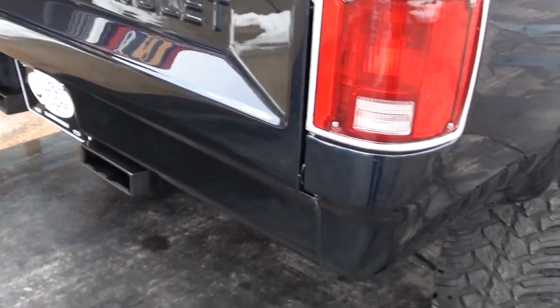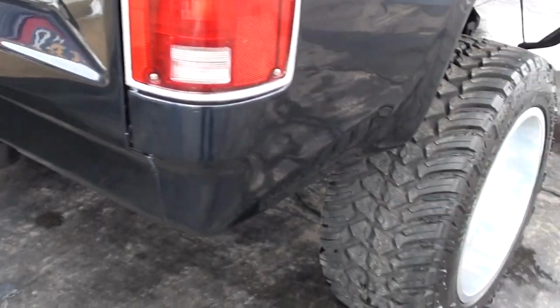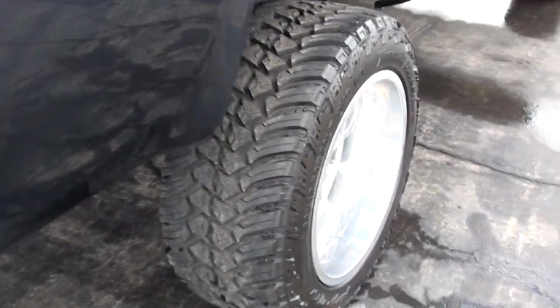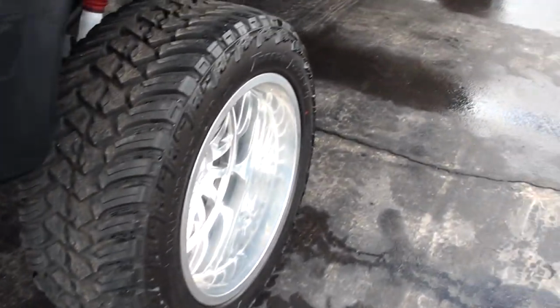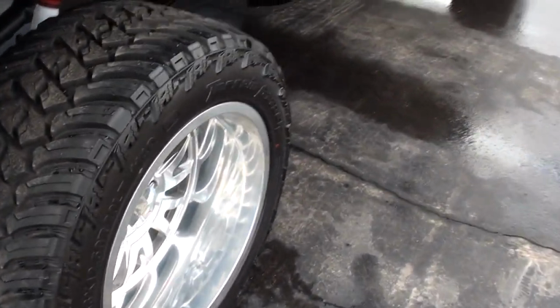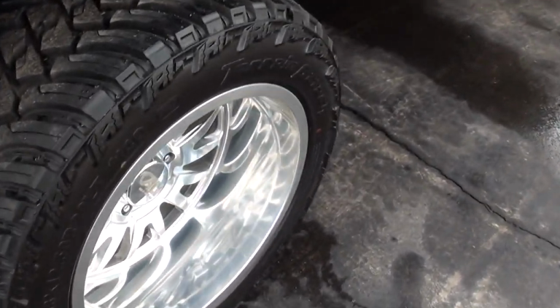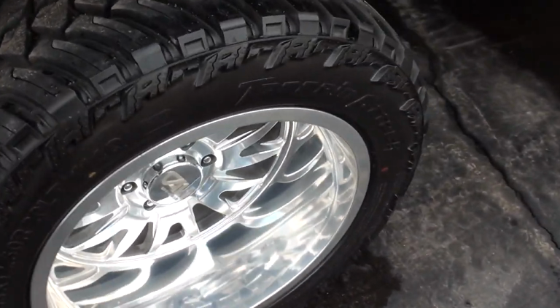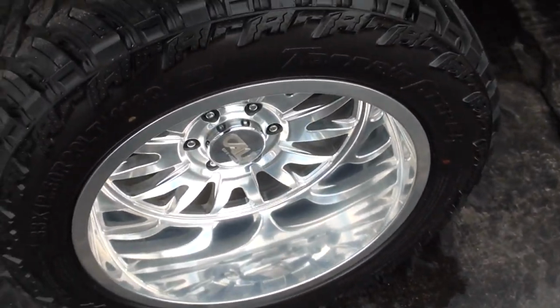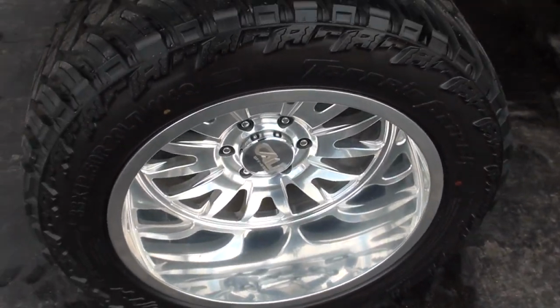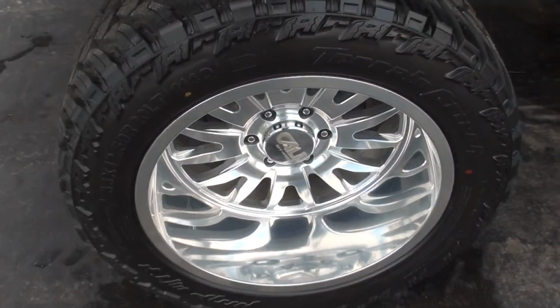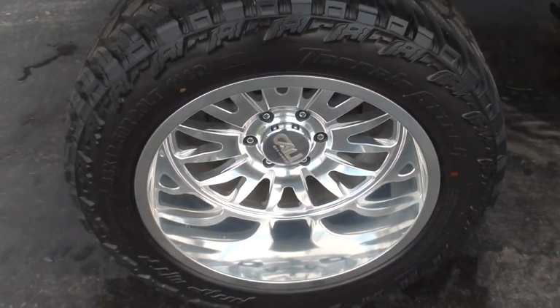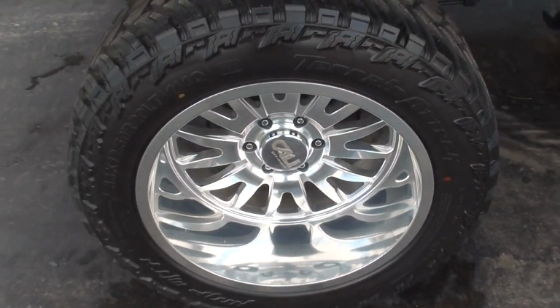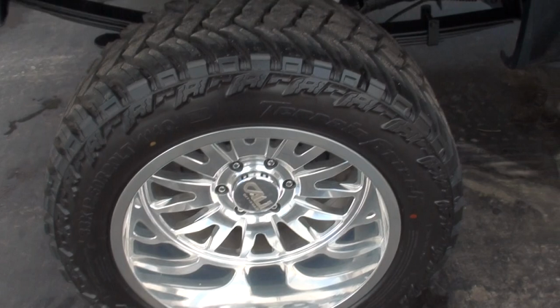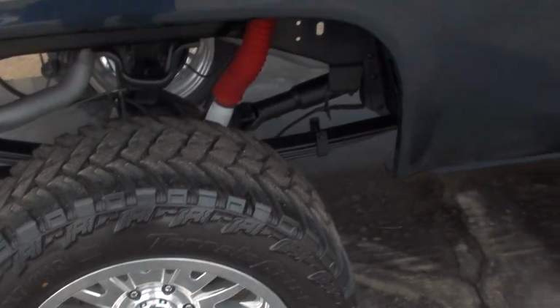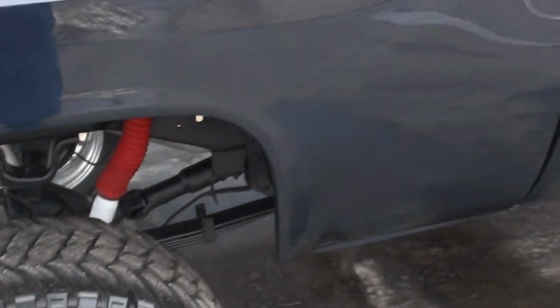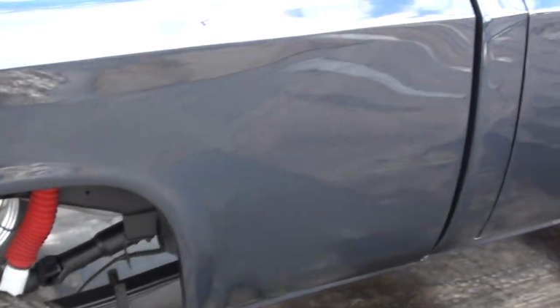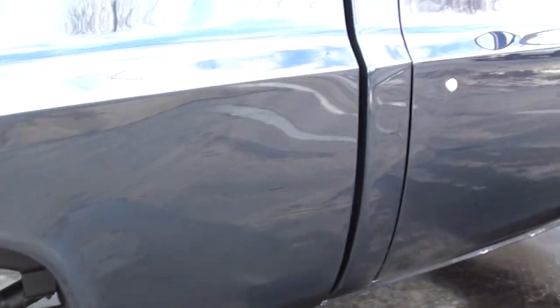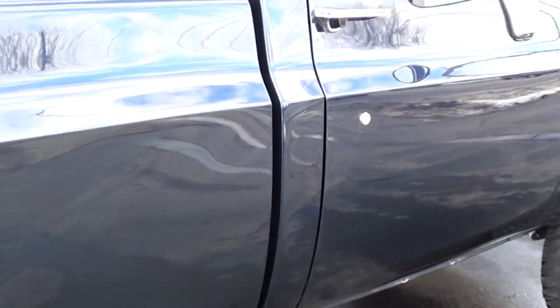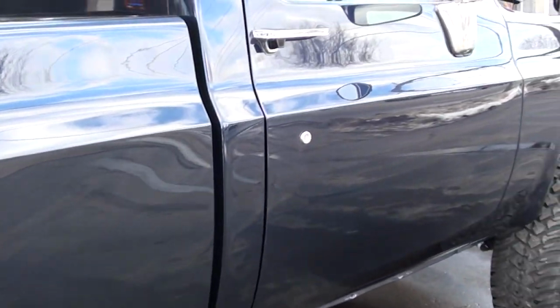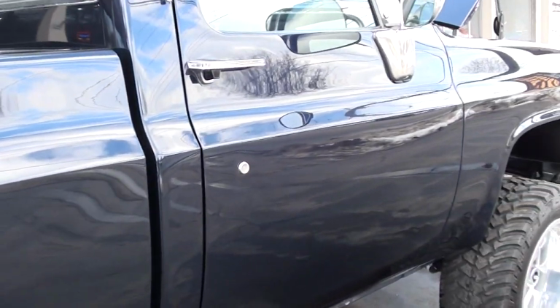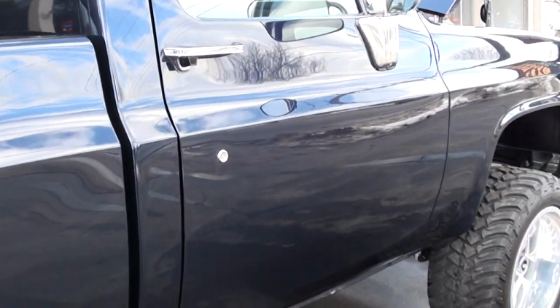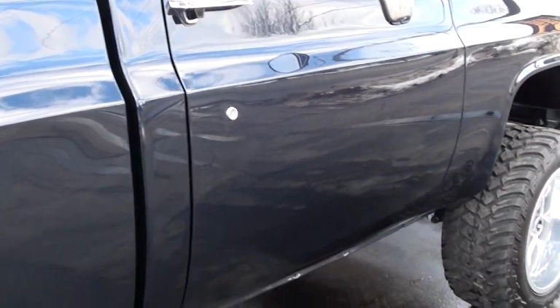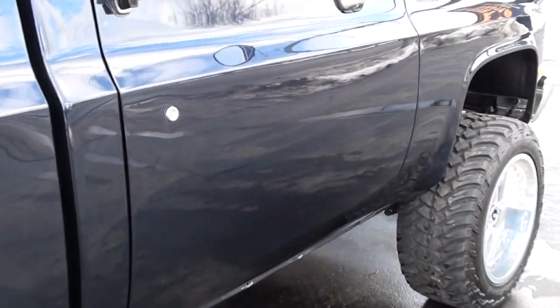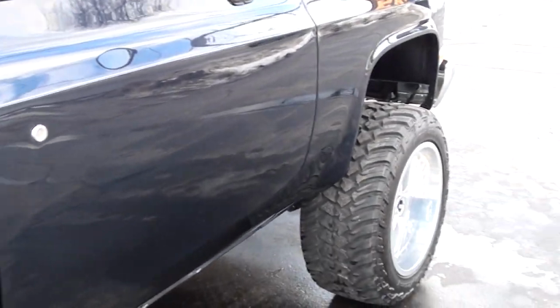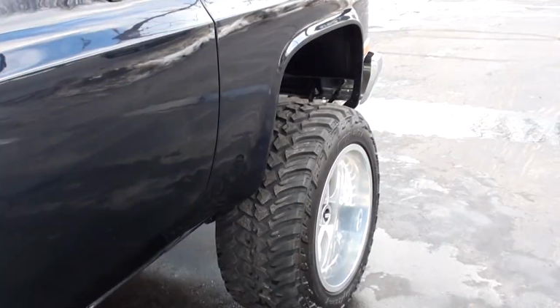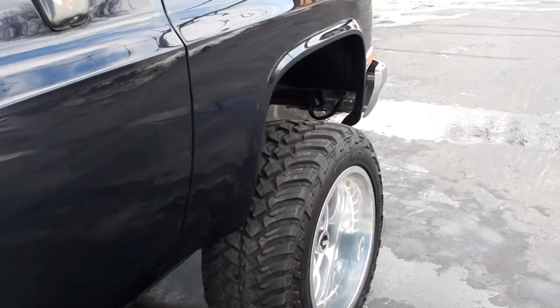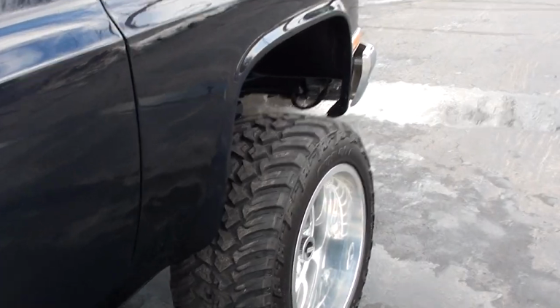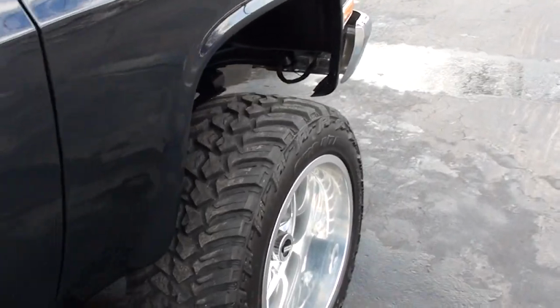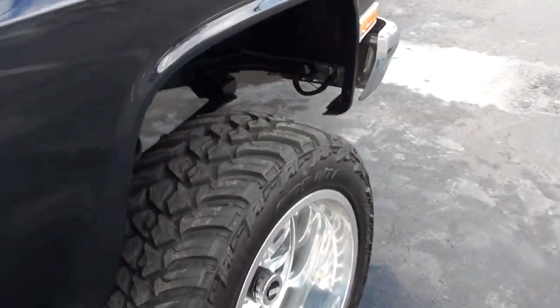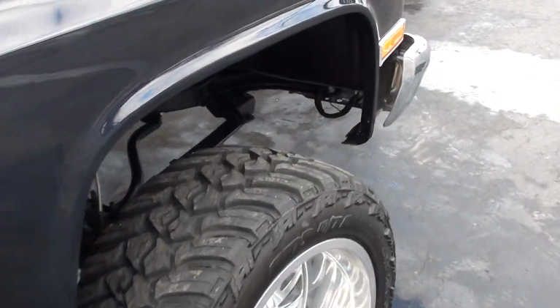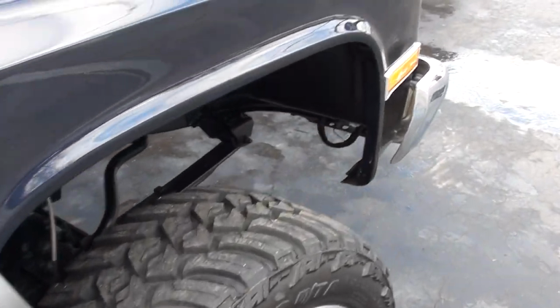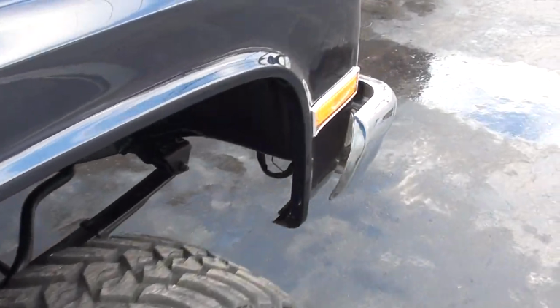It seems to be running a little rich or lean, but everybody told me don't mess with it. It's got that Phytec fuel injection. Of course it came out of 80-degree weather — the day we got it in was nine degrees.